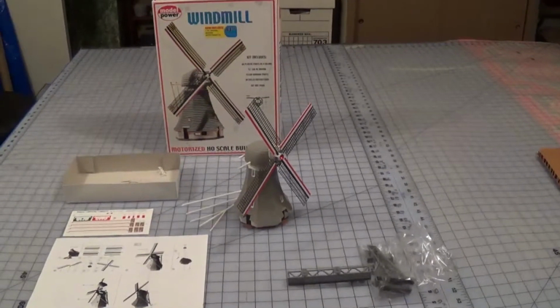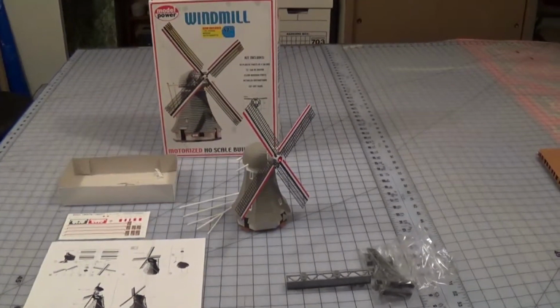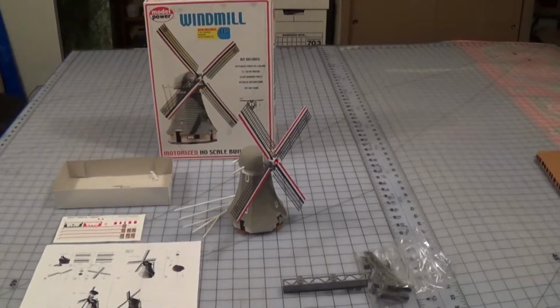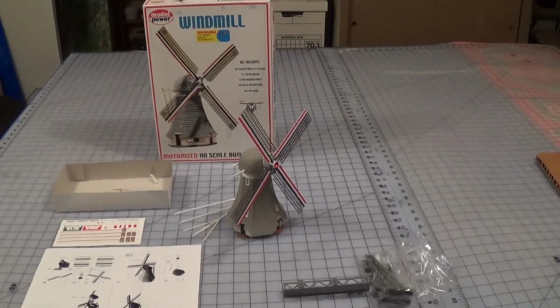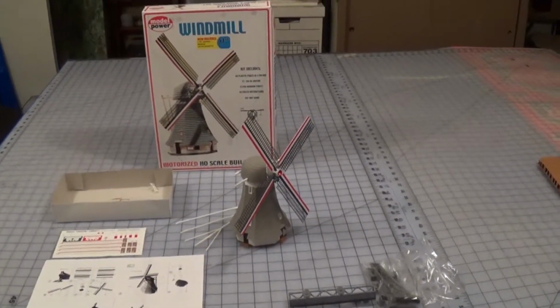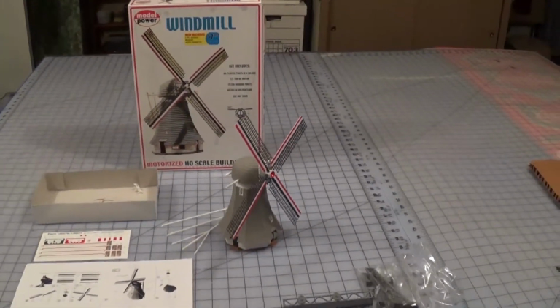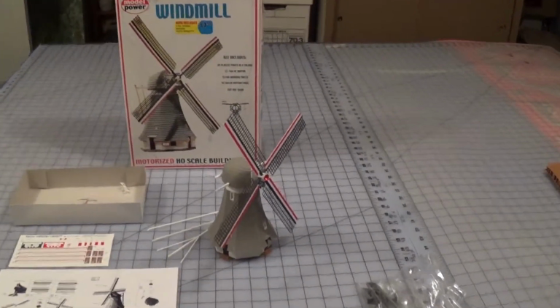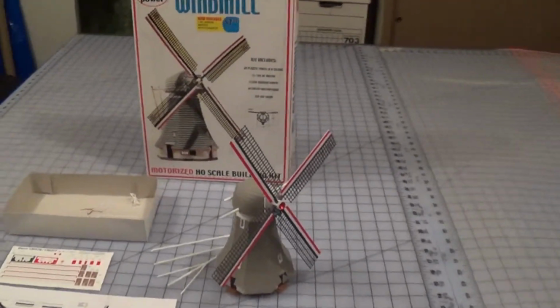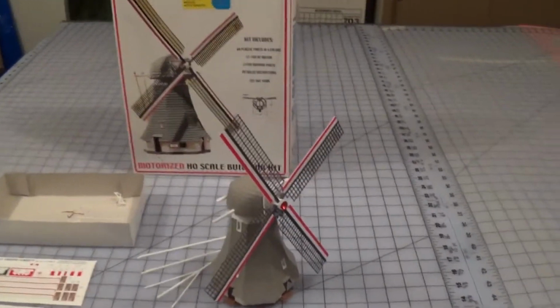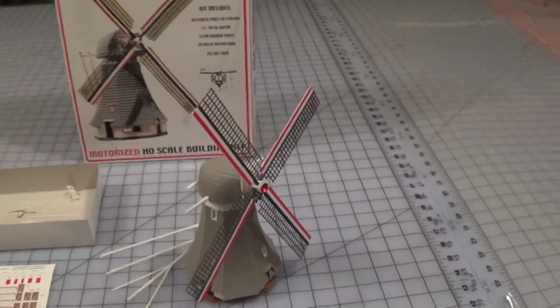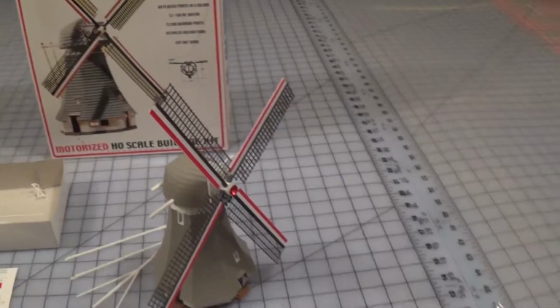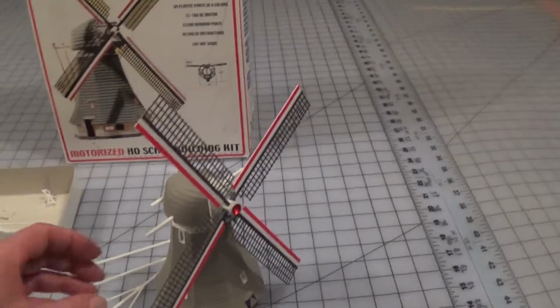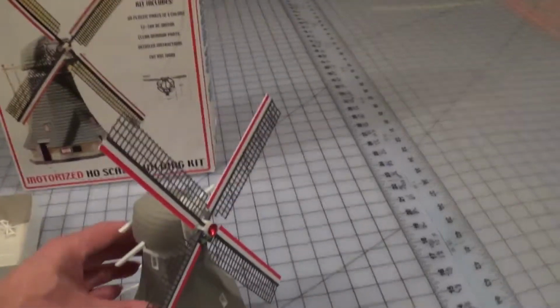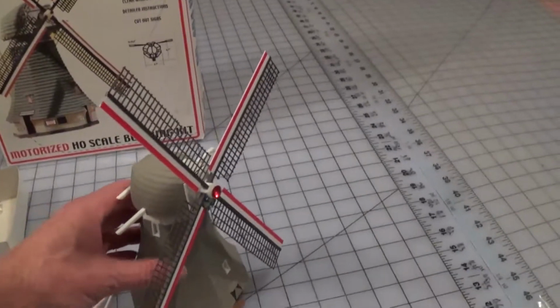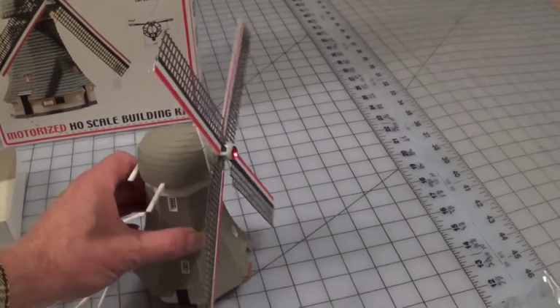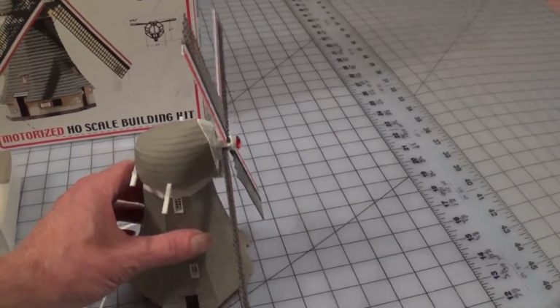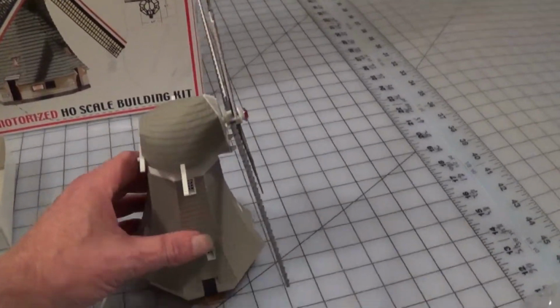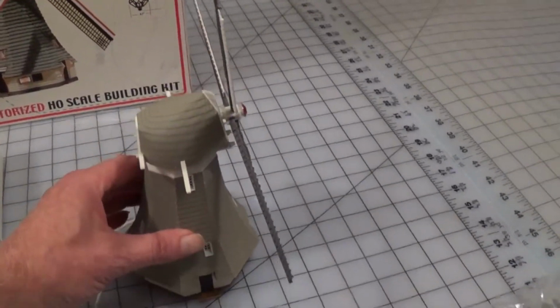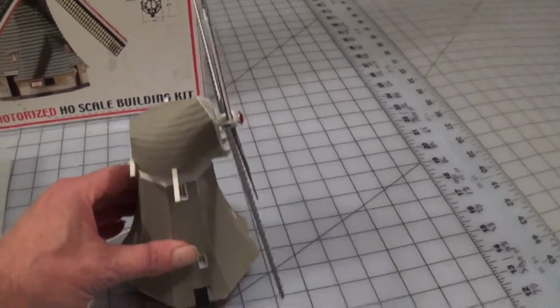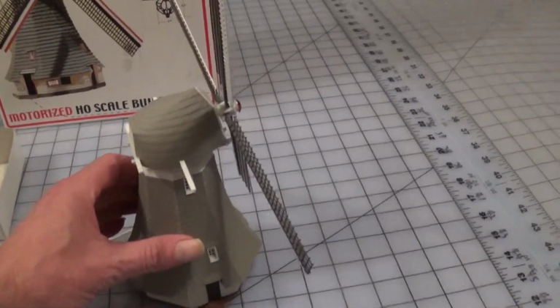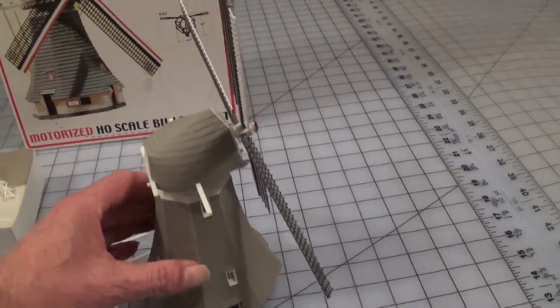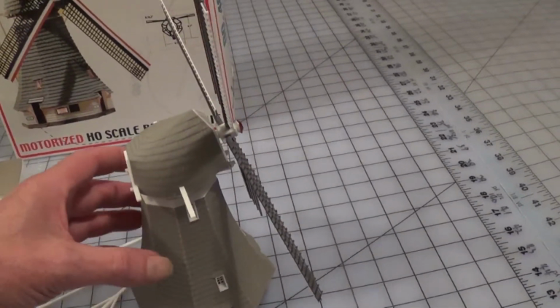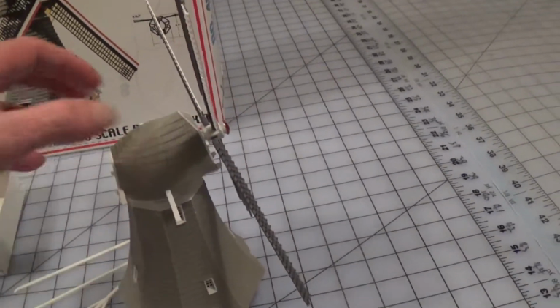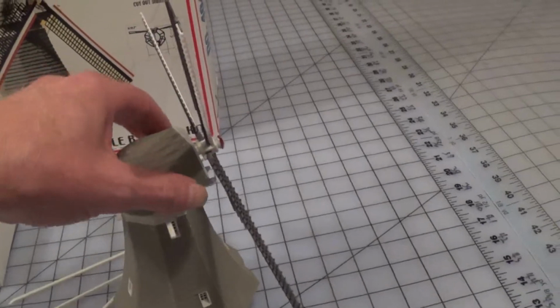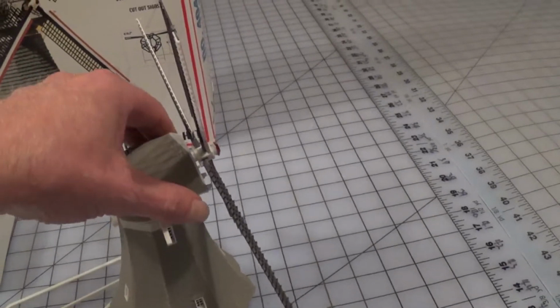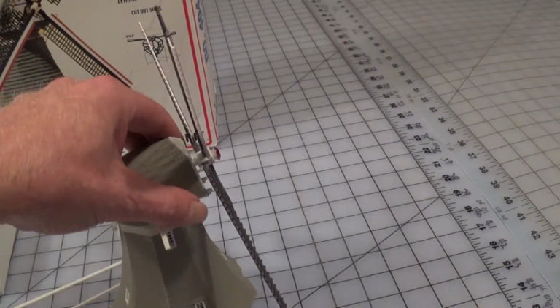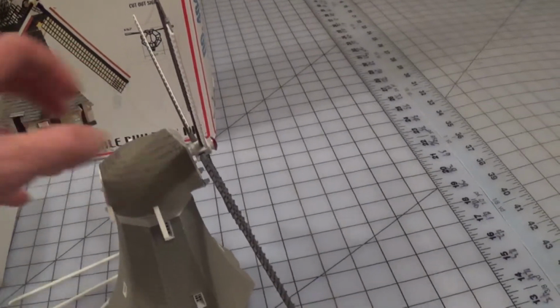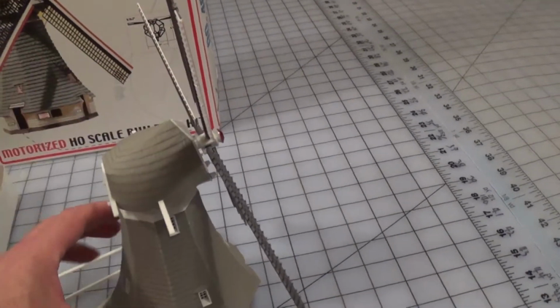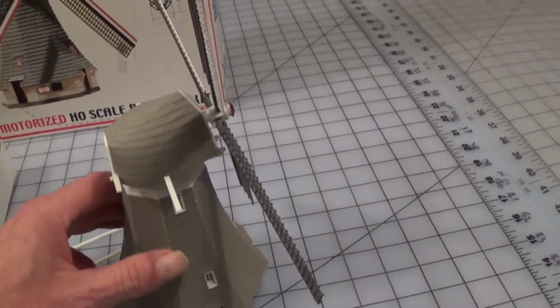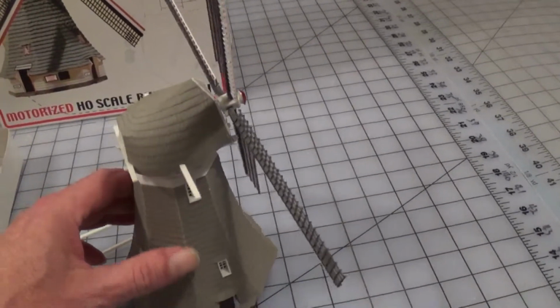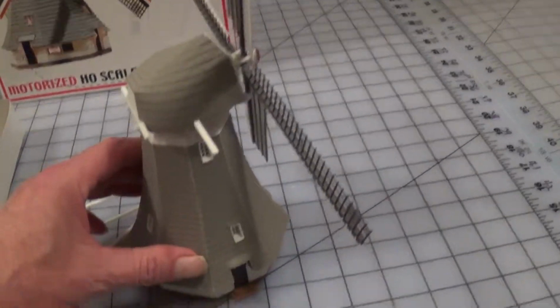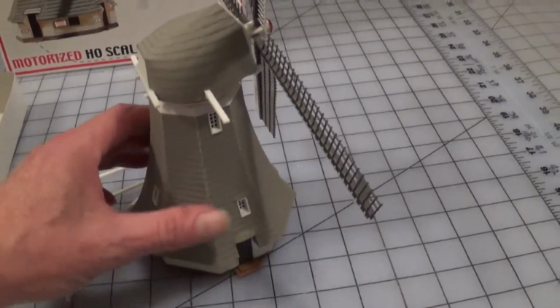This is my model power windmill that I built. It's a pretty simple kit. It could definitely use some of the Walther's tab and slot construction to make the parts line up easier along here.